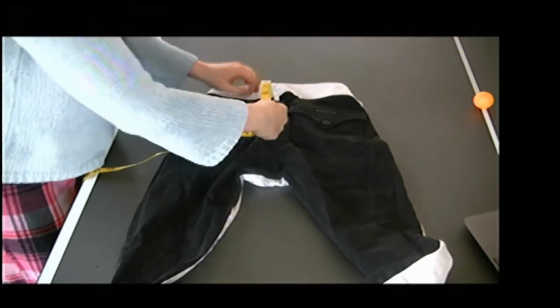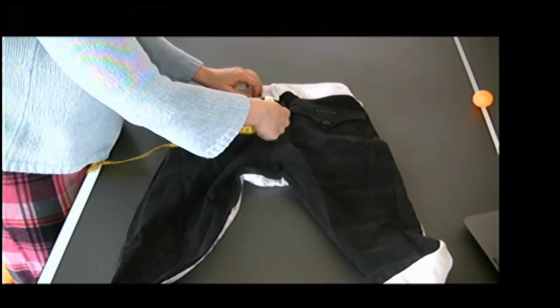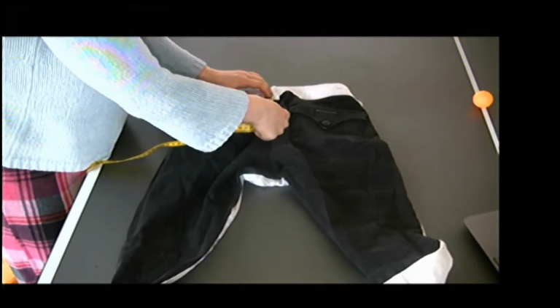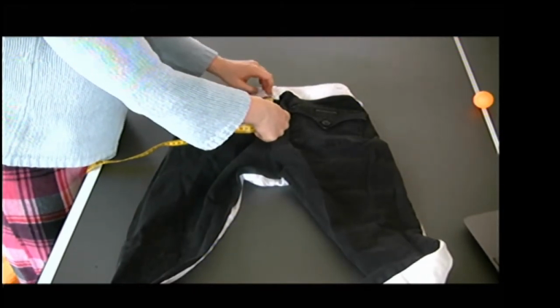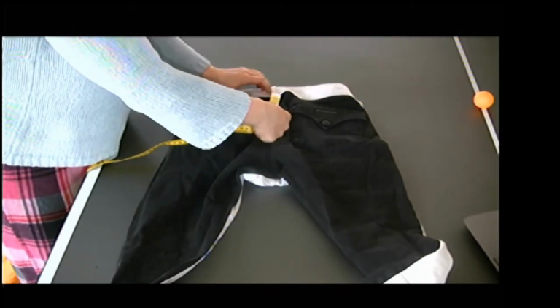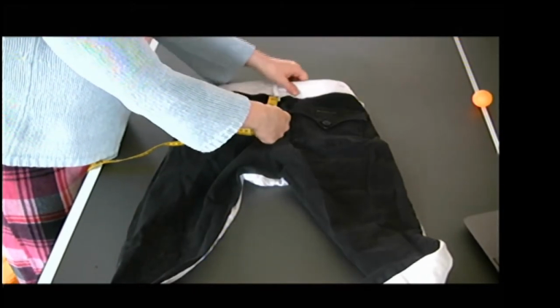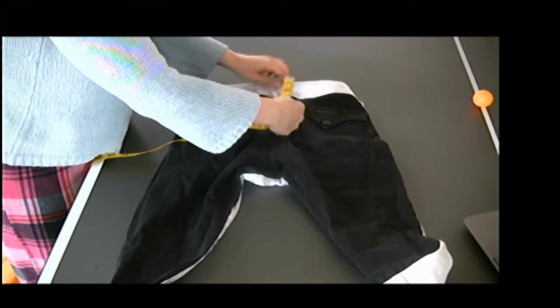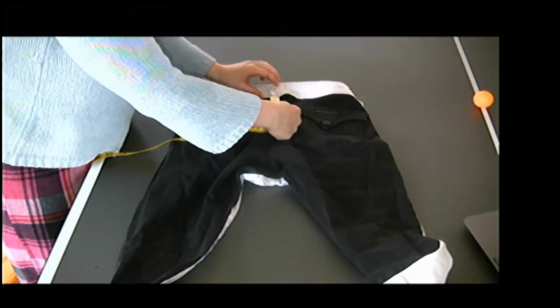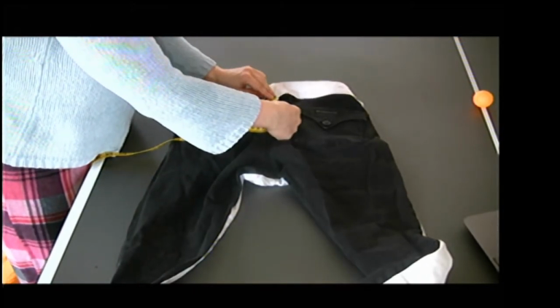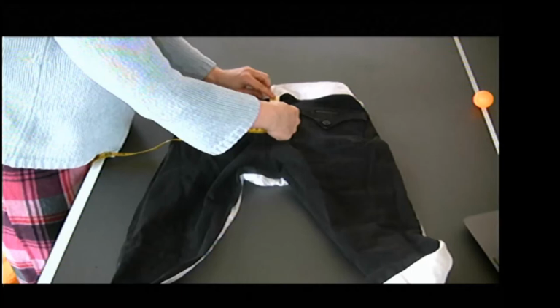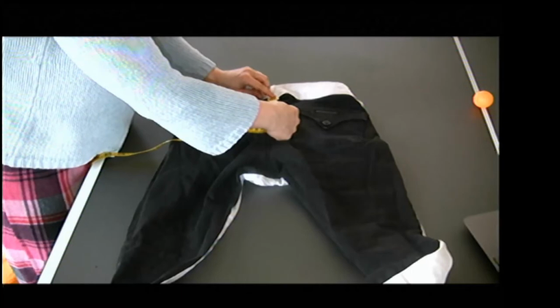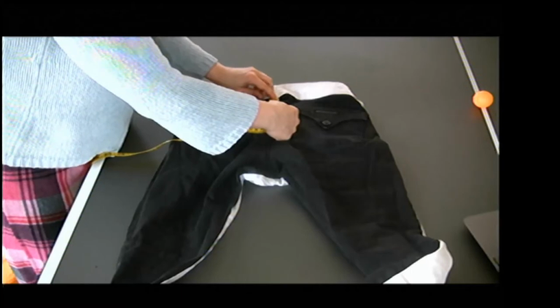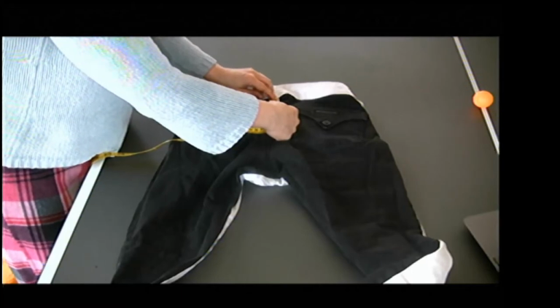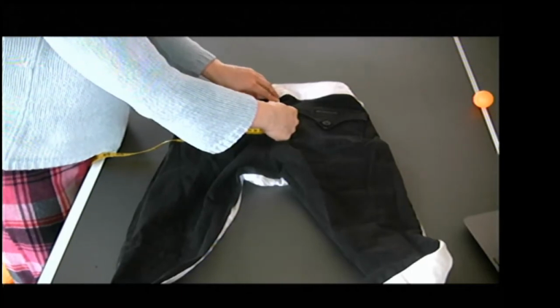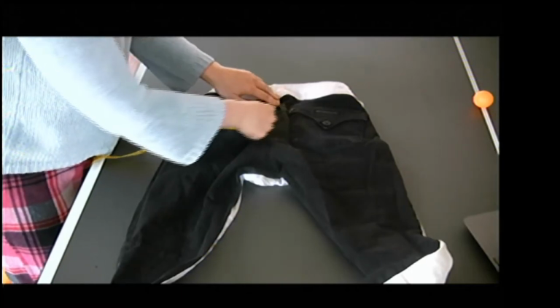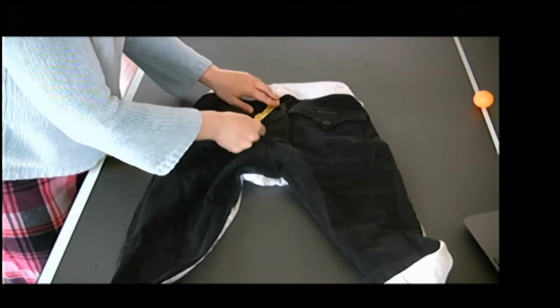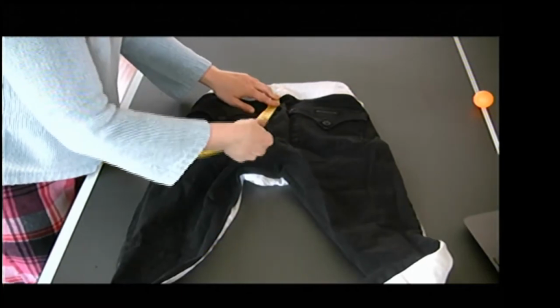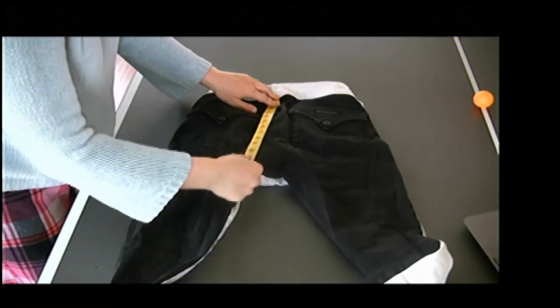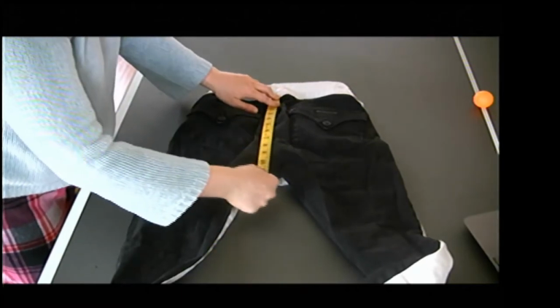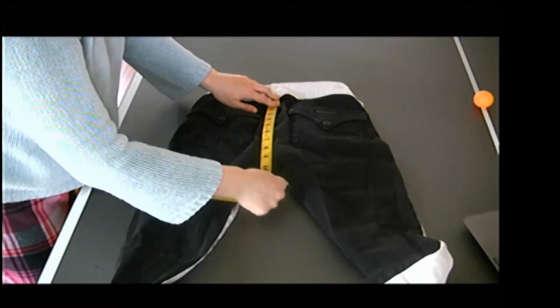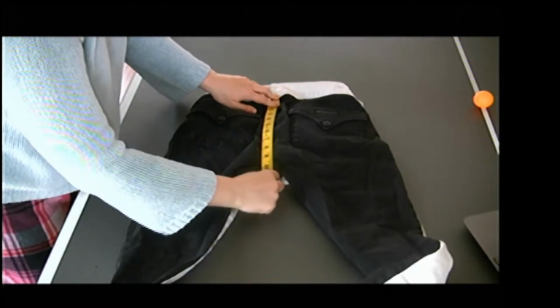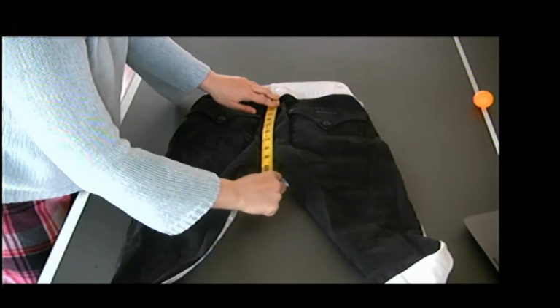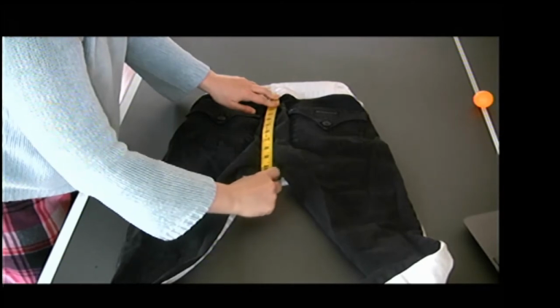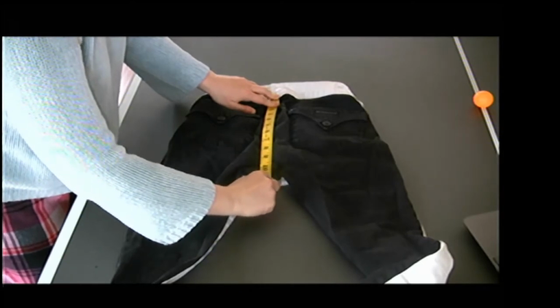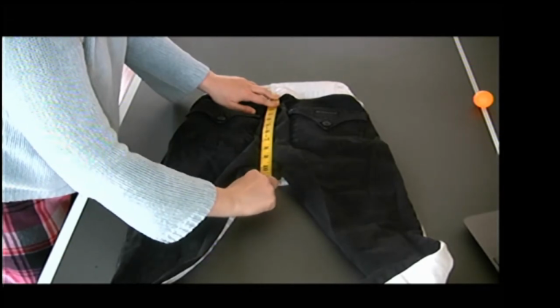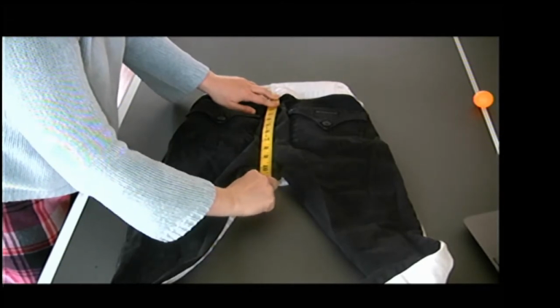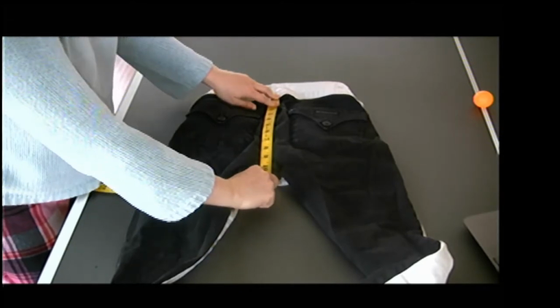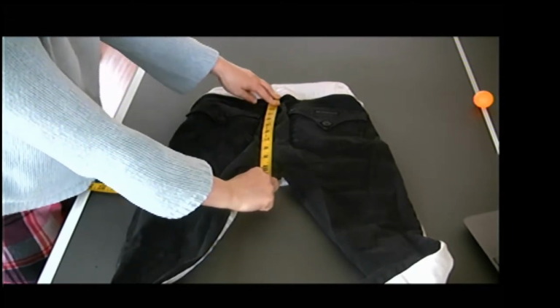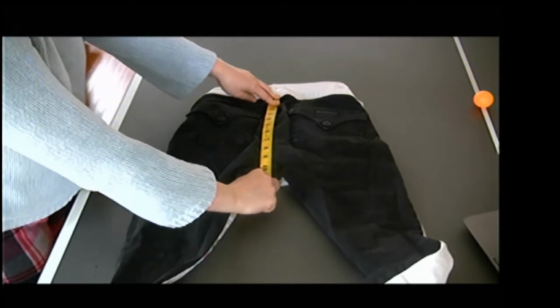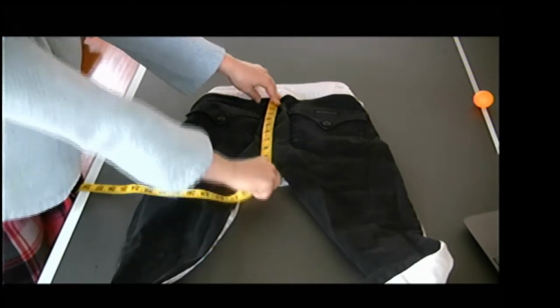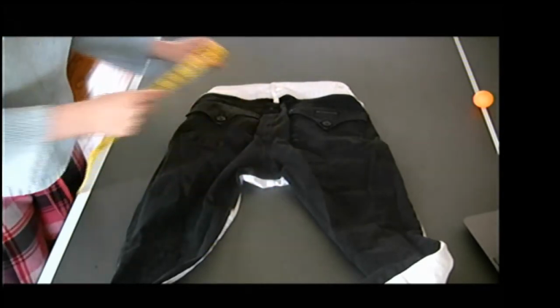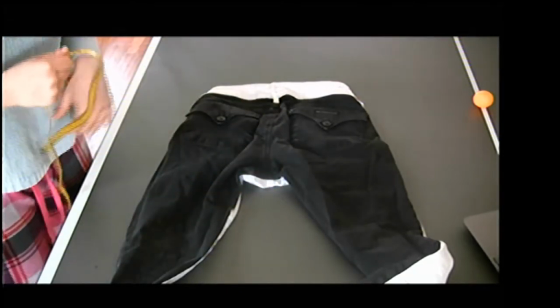I'm going to go all the way from the center back waist seam along the center back down to the crotch point. My back rise is about 11 and a quarter inches.